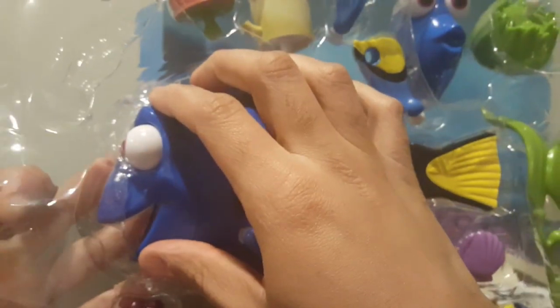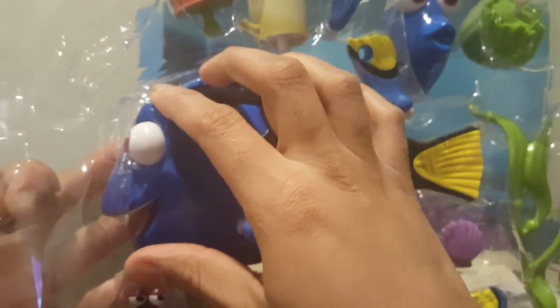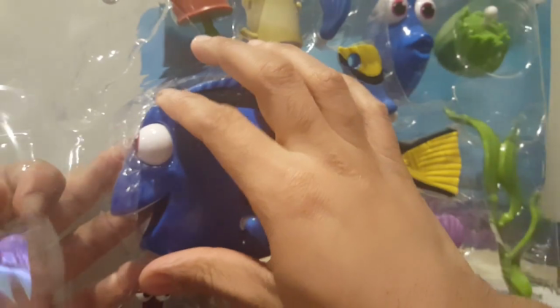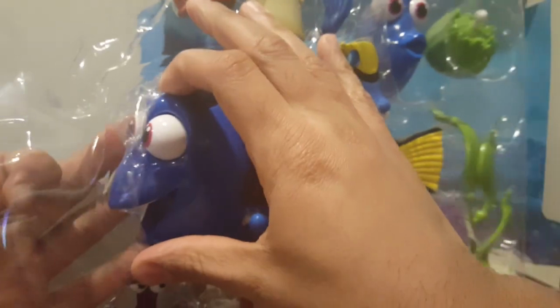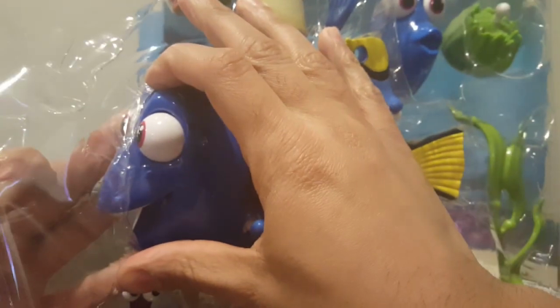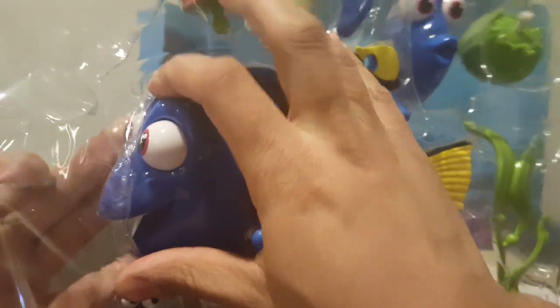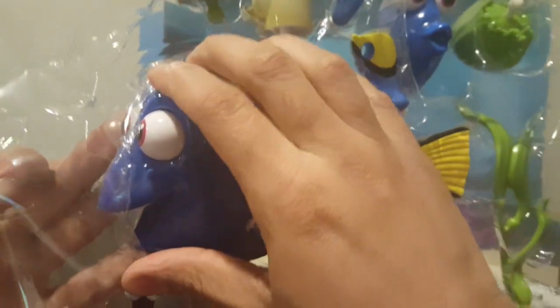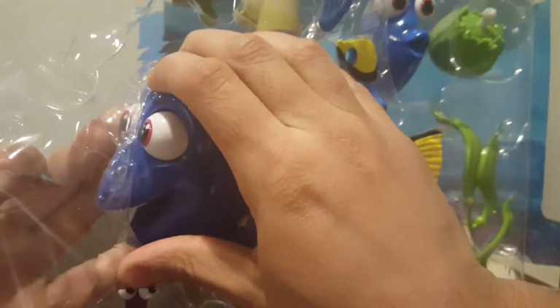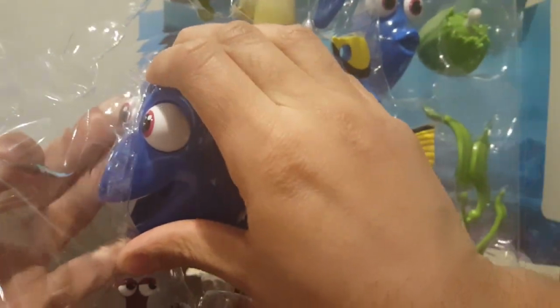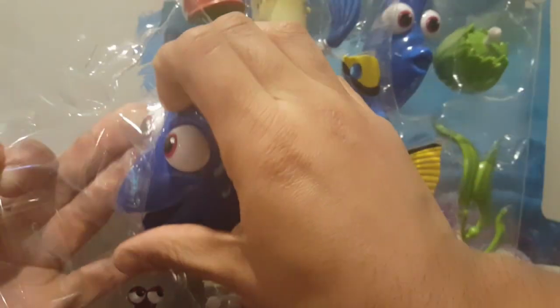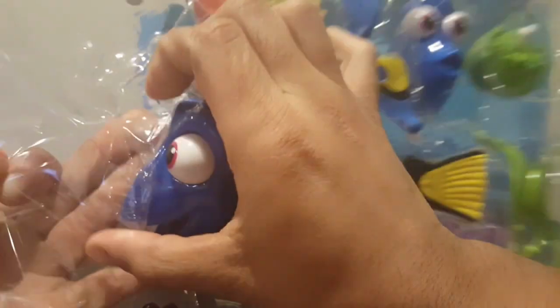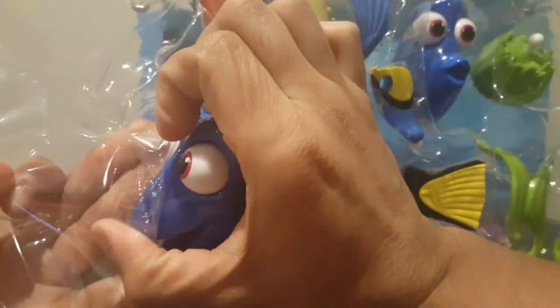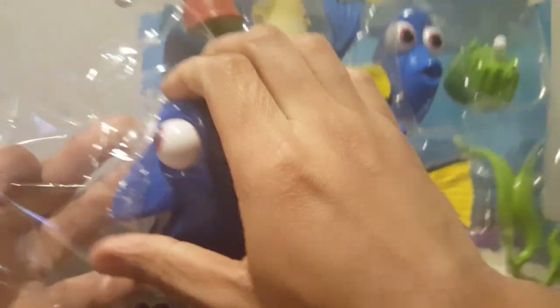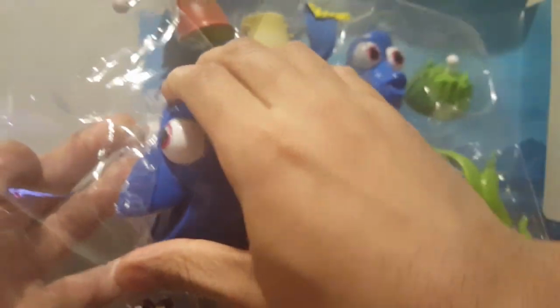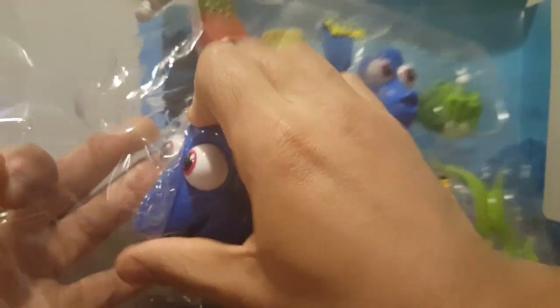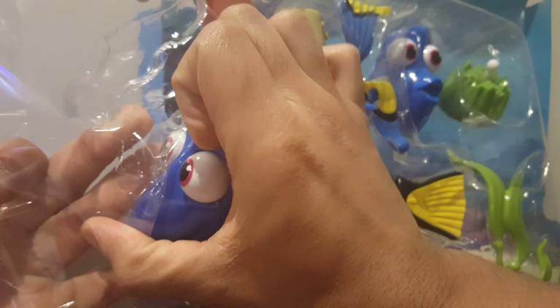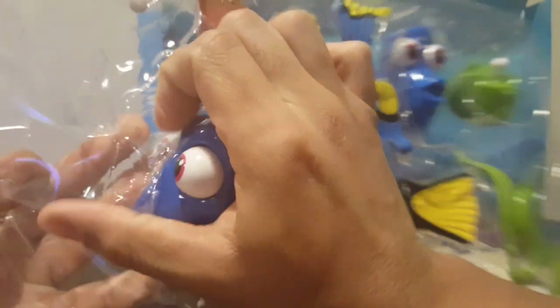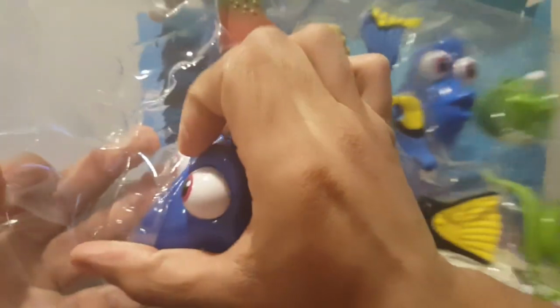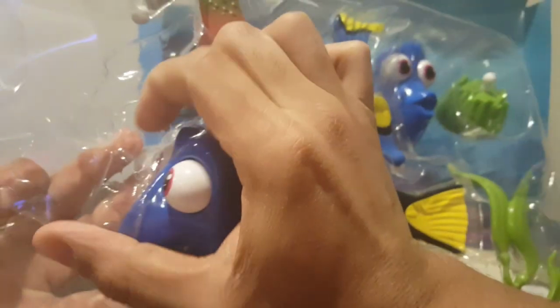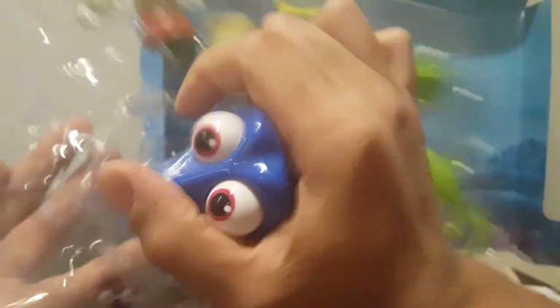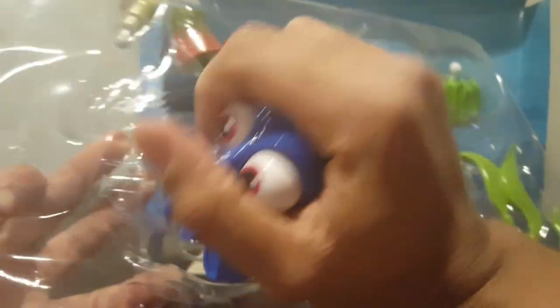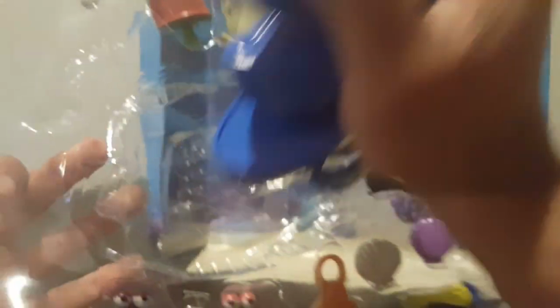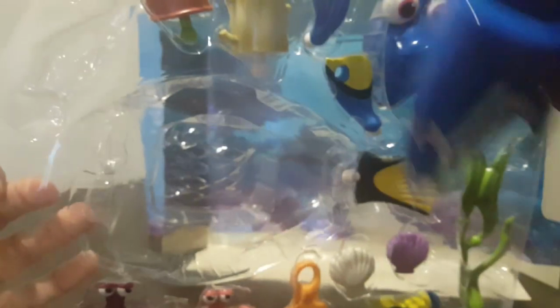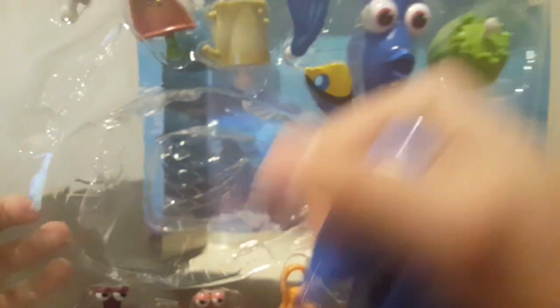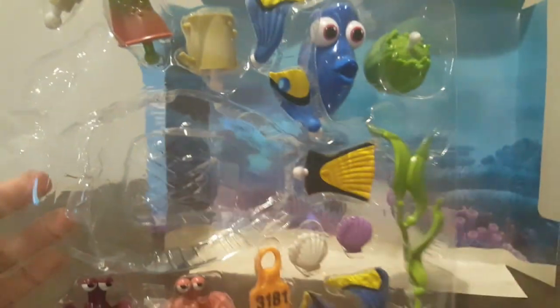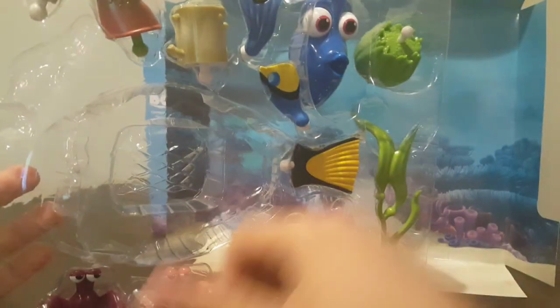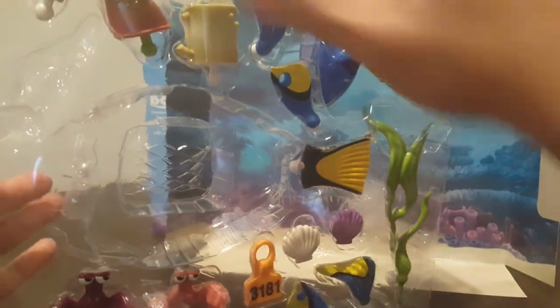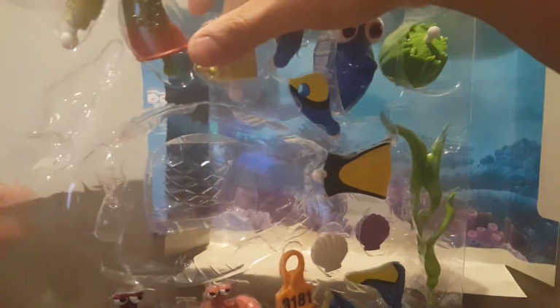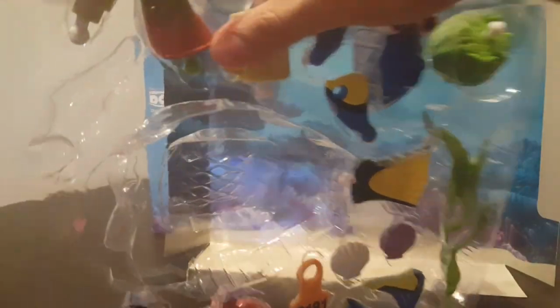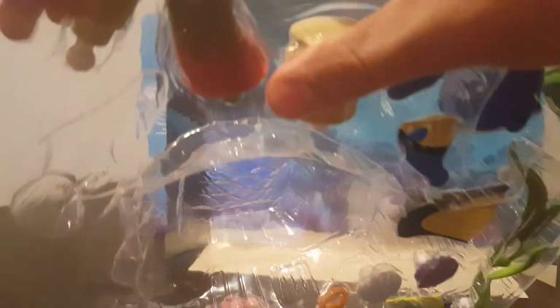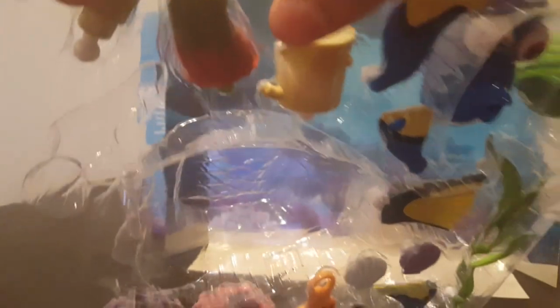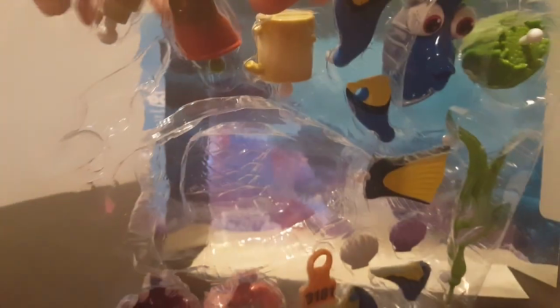Let's try and get Dory out of here. There you go, Dory. We have these toys.